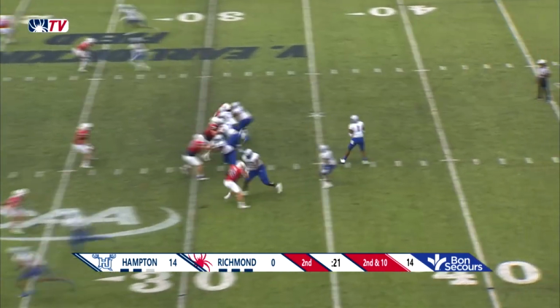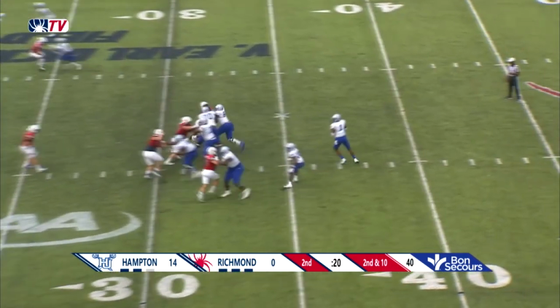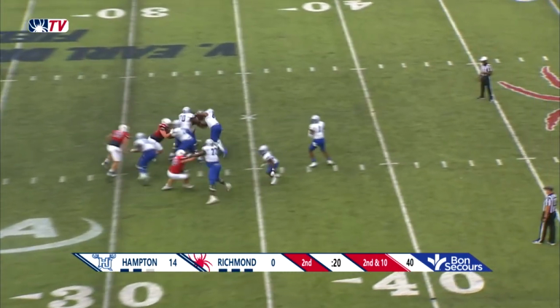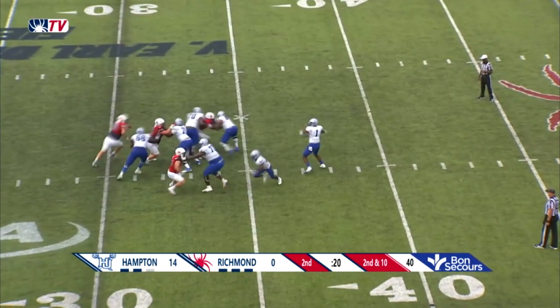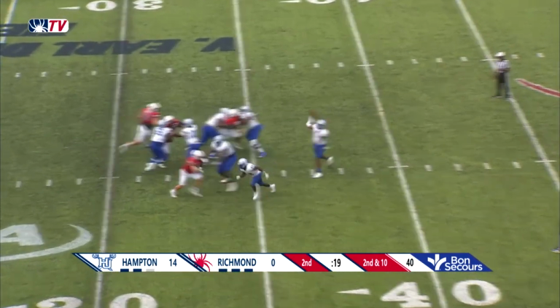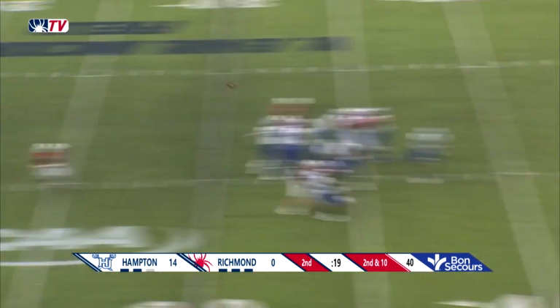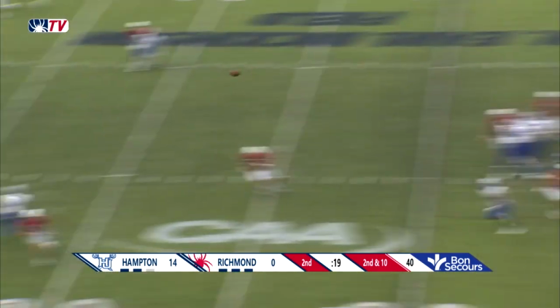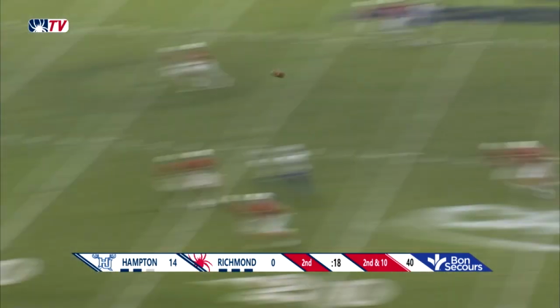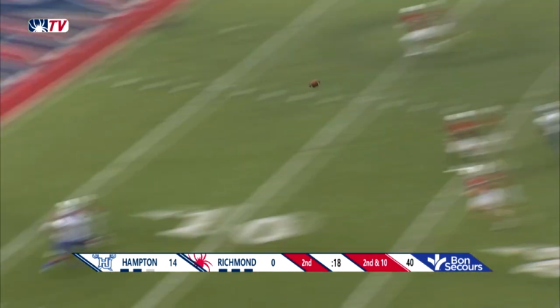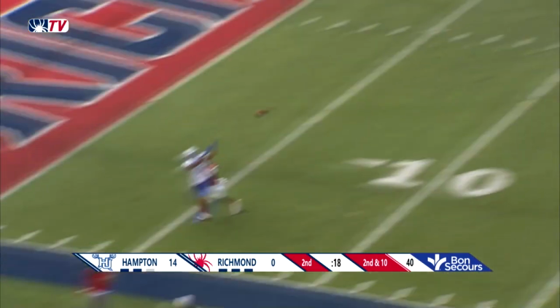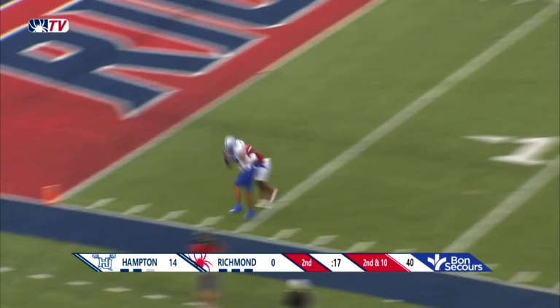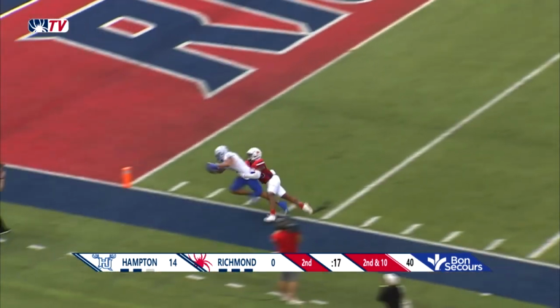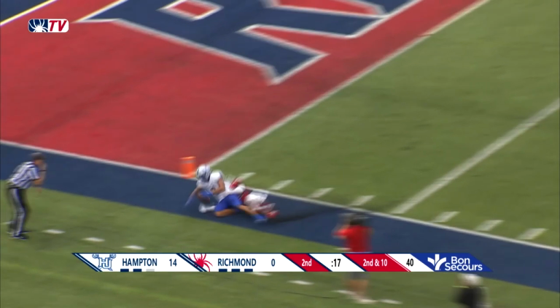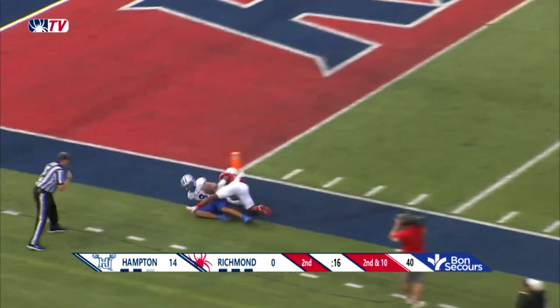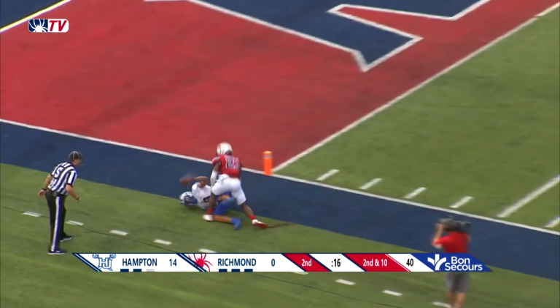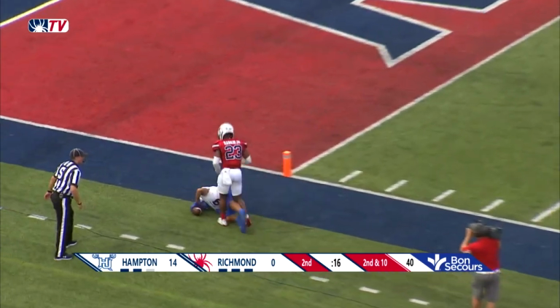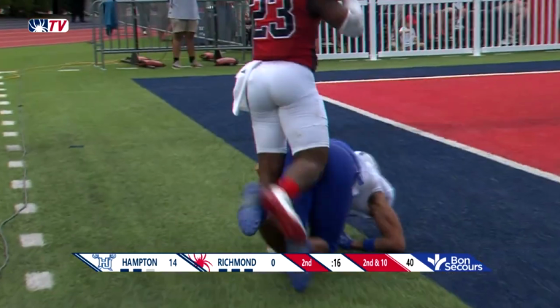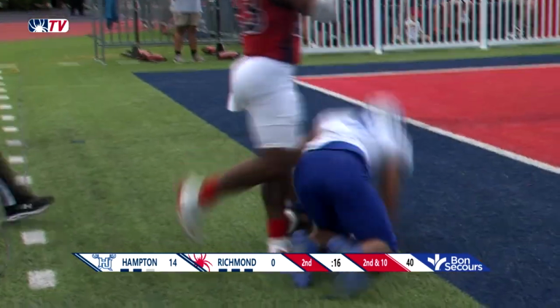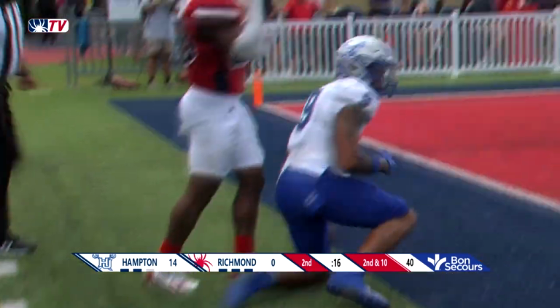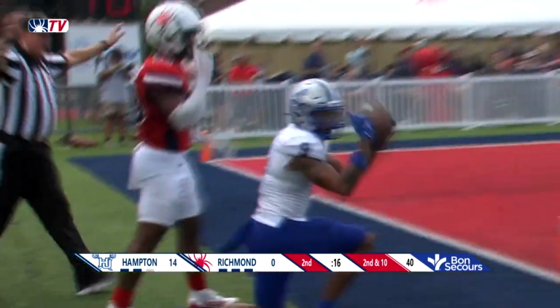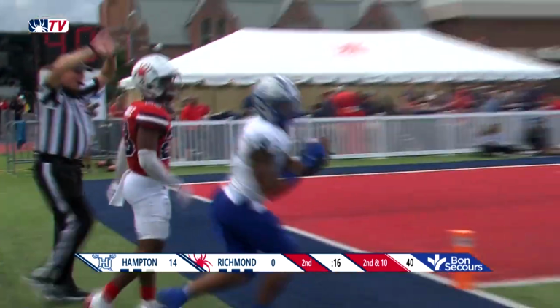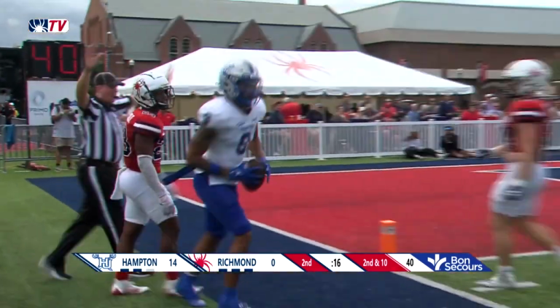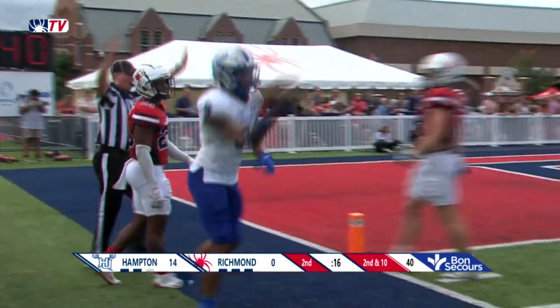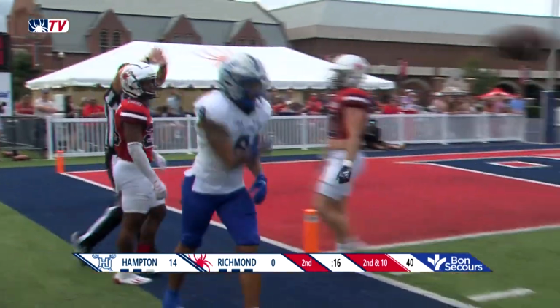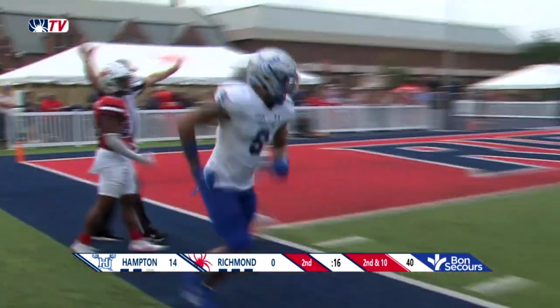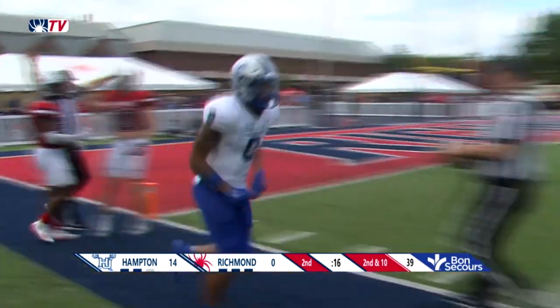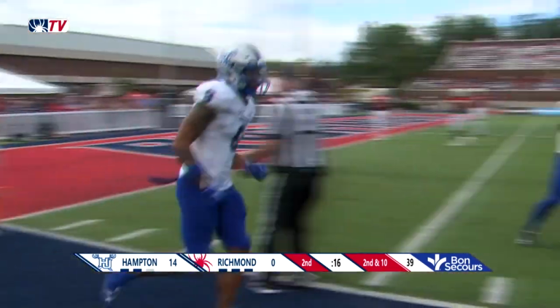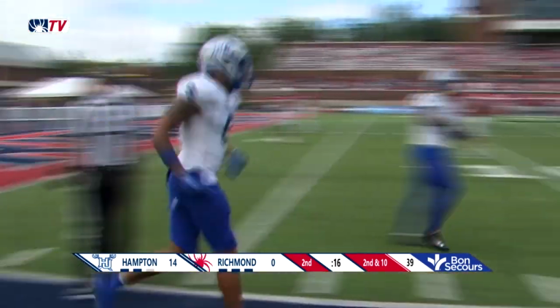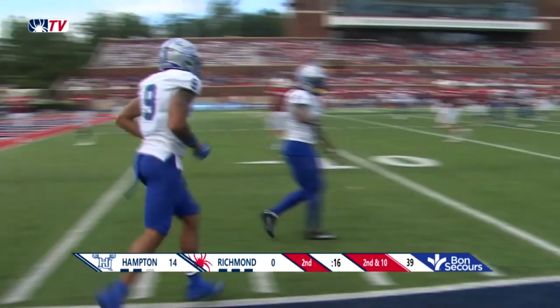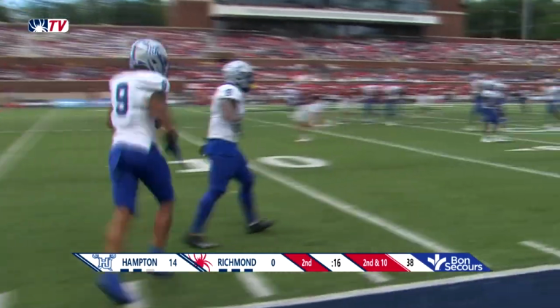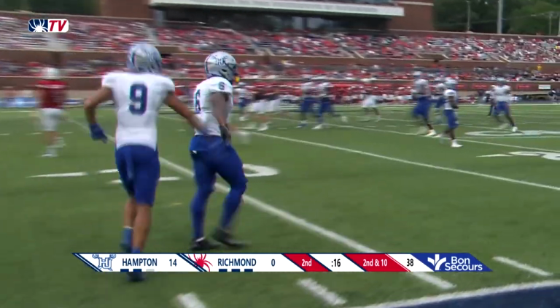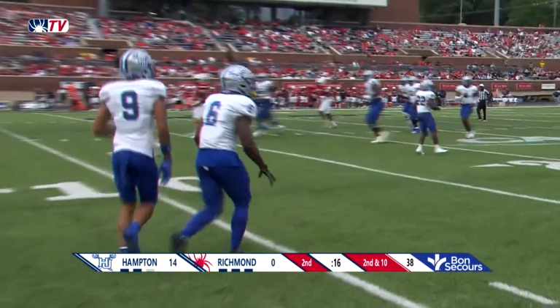Hampton knows where they need to get to be in field goal range, so they're taking some shots. And is that one caught? Did he get a foot inbounds? Kamari Gray again — and he makes the catch.